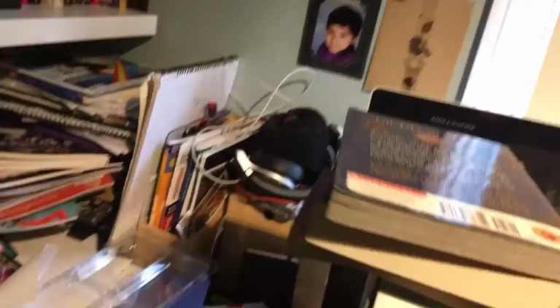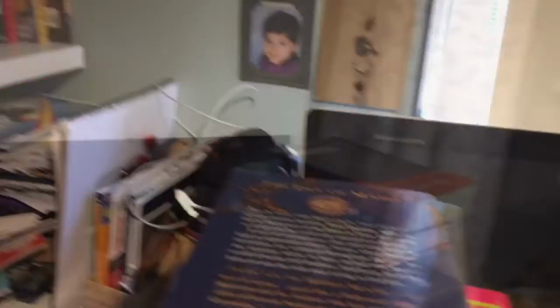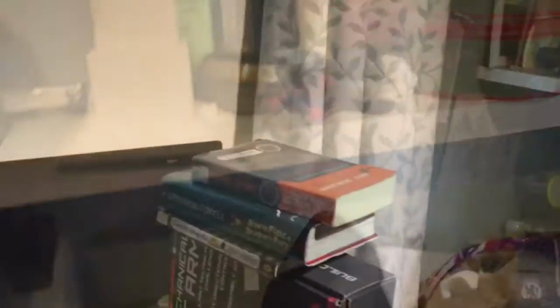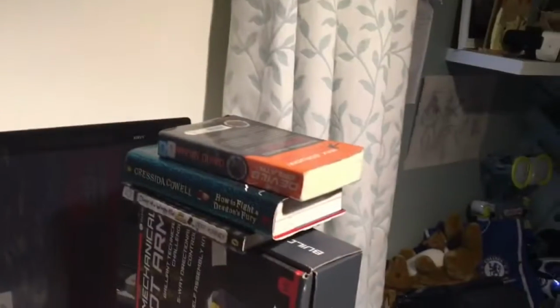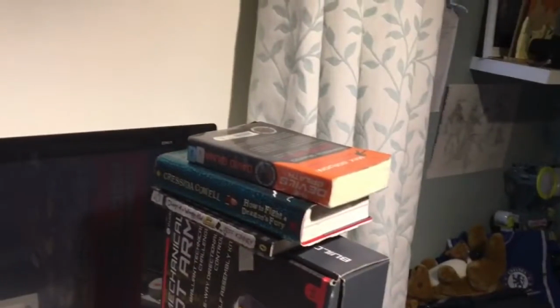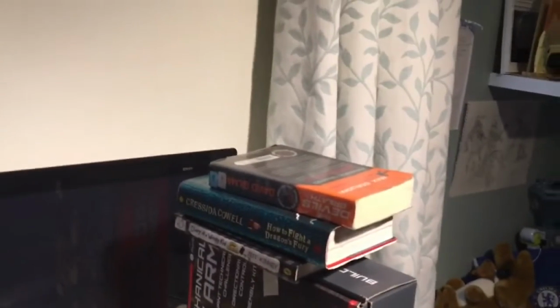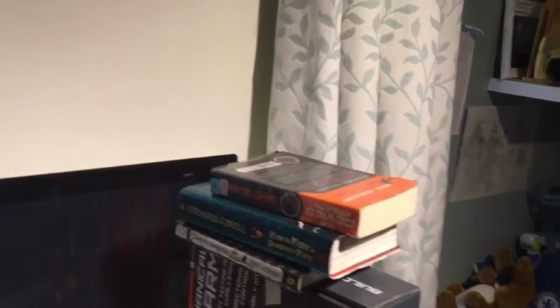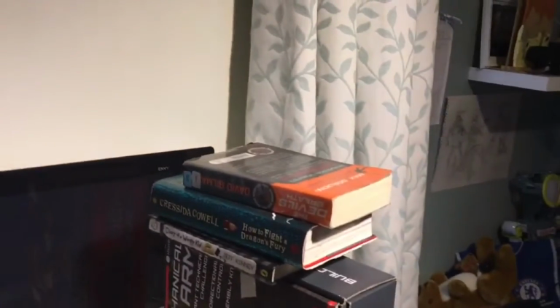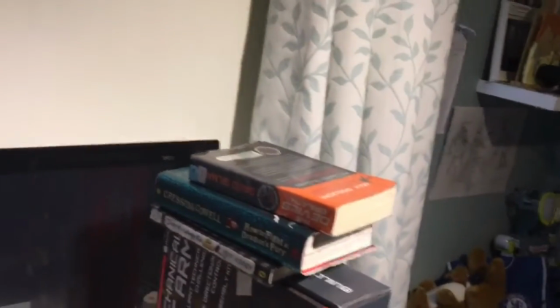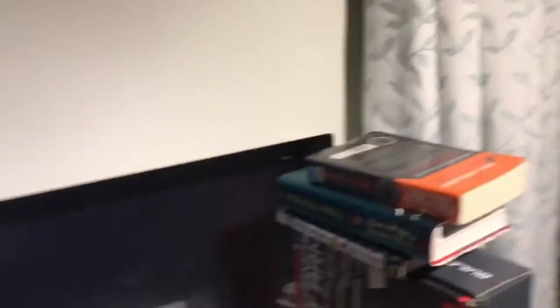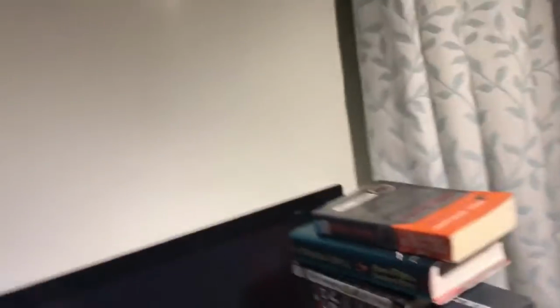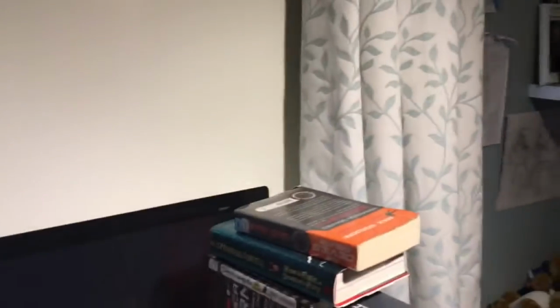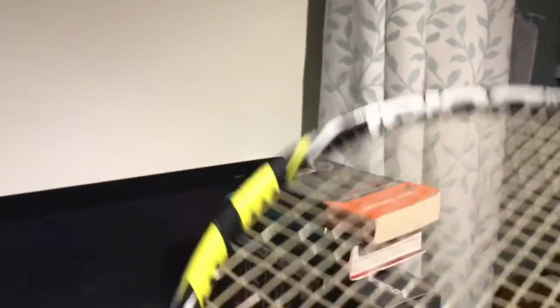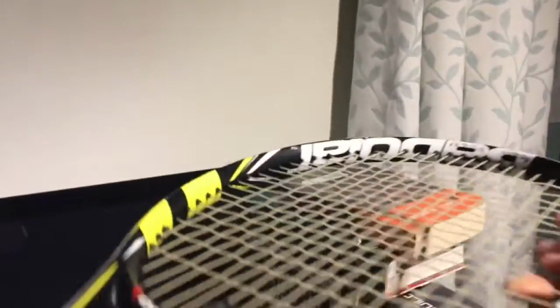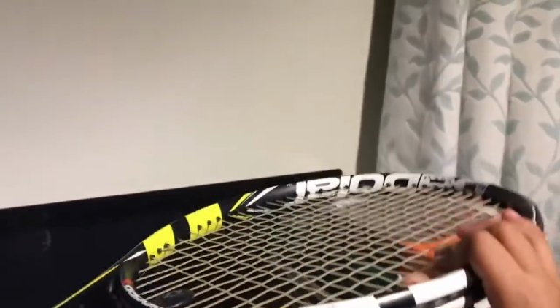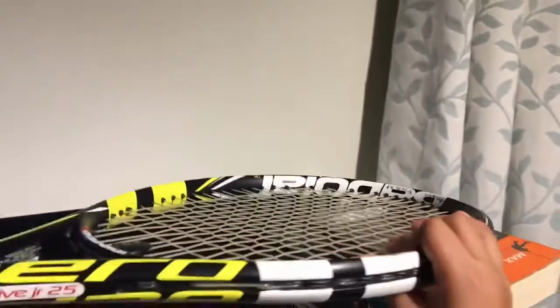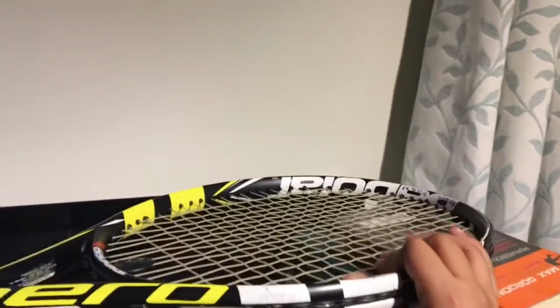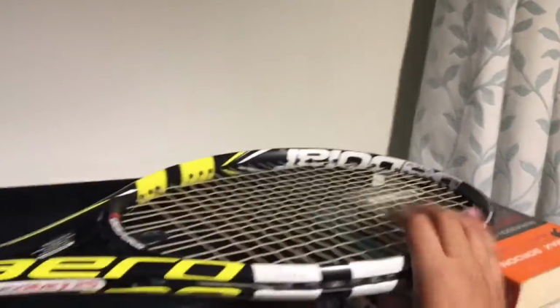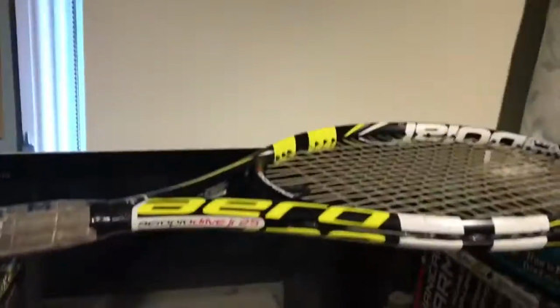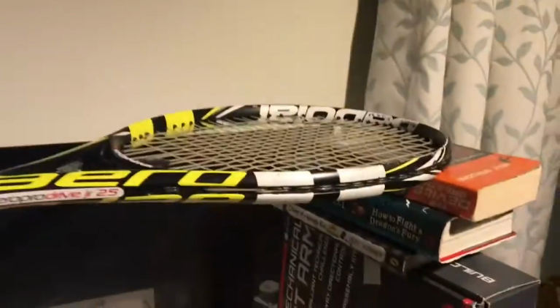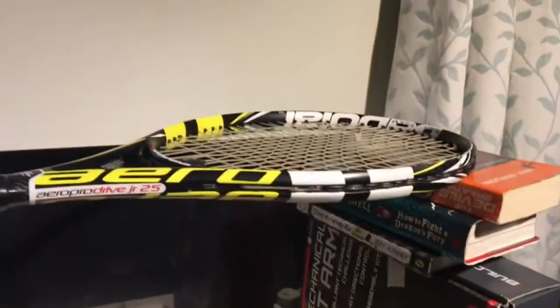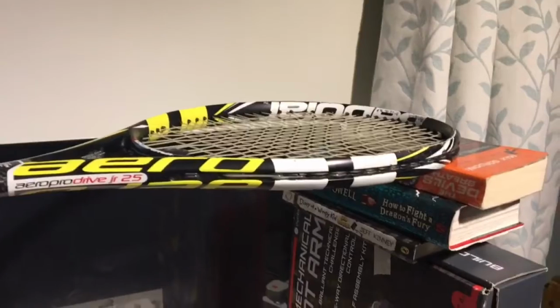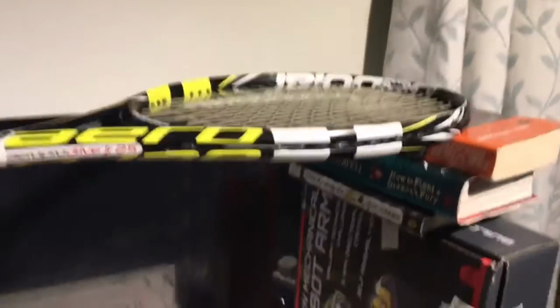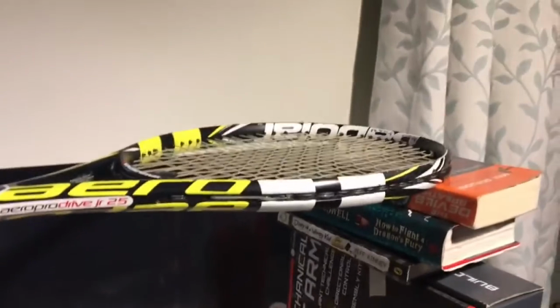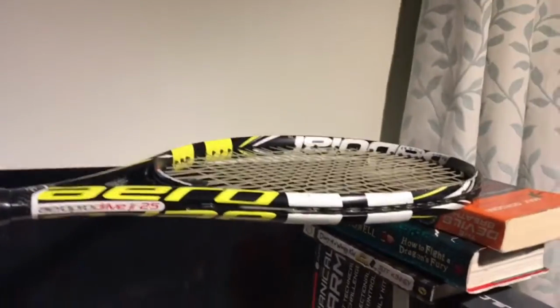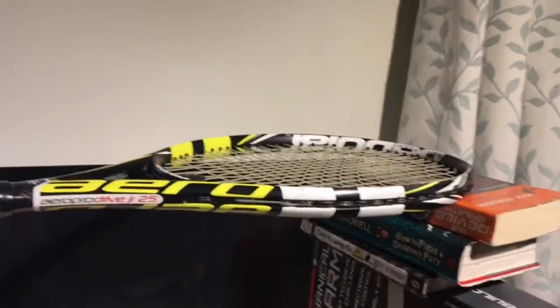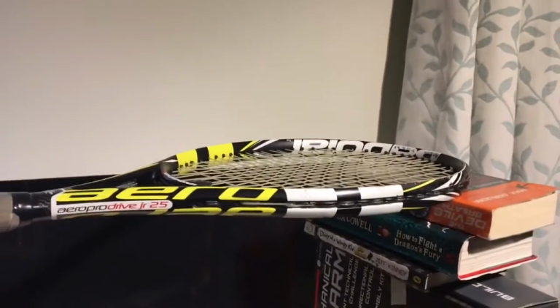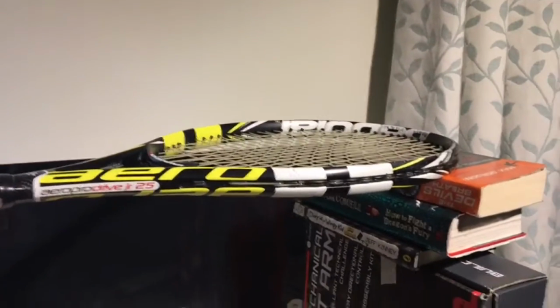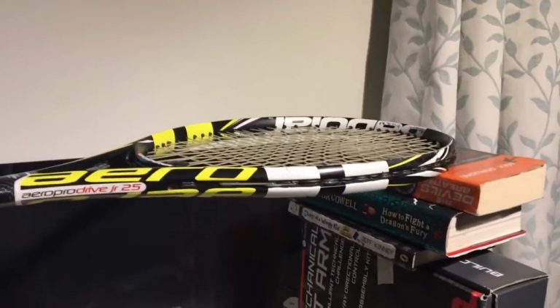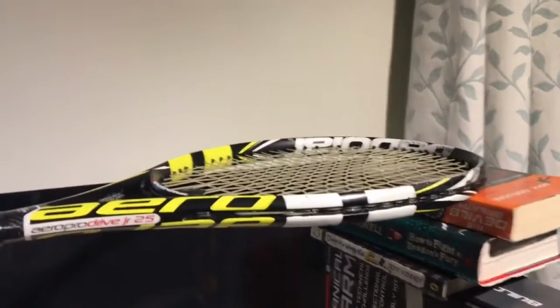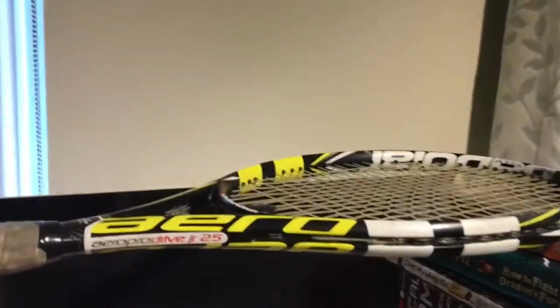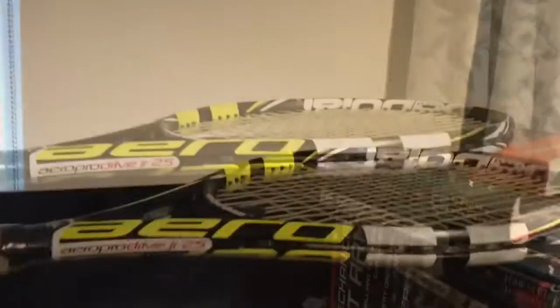The next thing you need is something like a tennis racket, which you can put over your books like that. That's going to hold your camera — or whatever you're filming with — and that's probably the most important thing you need.